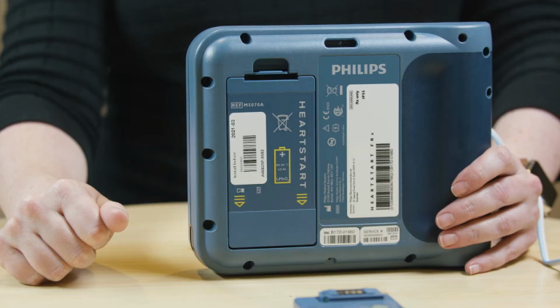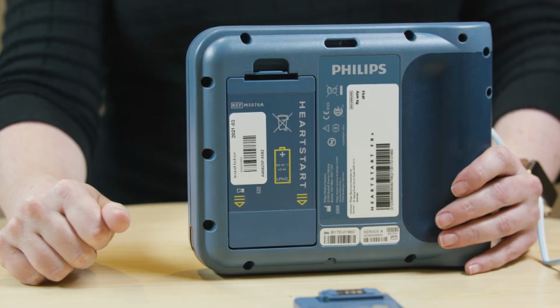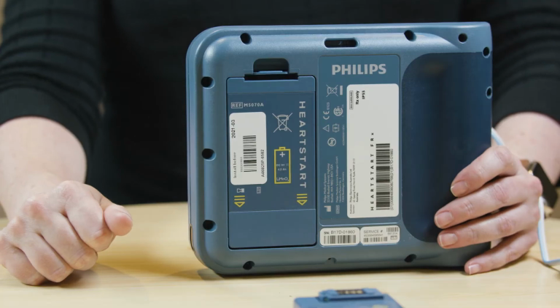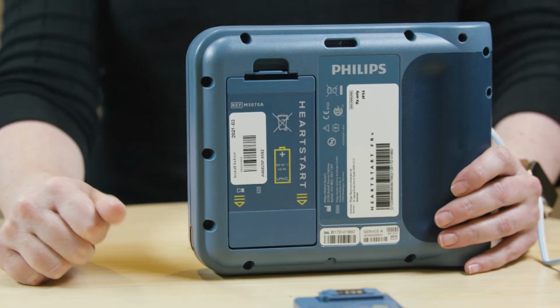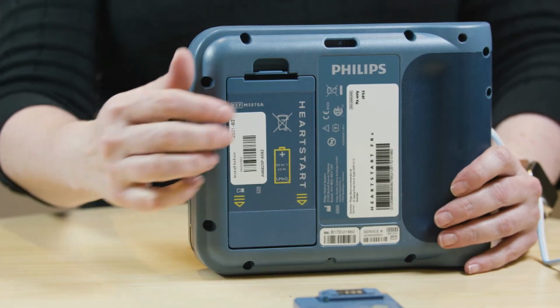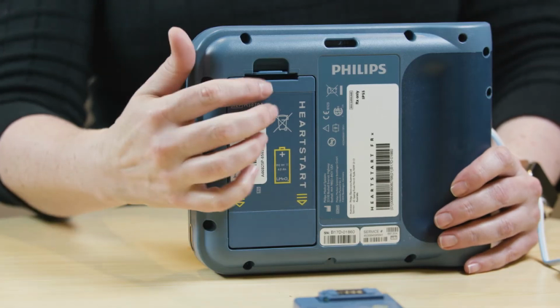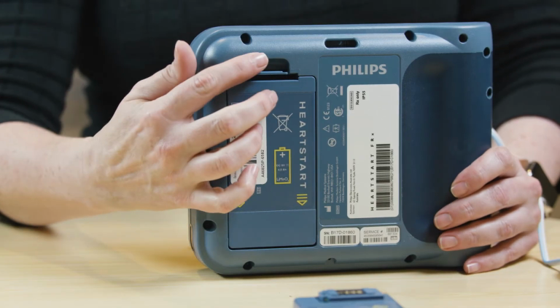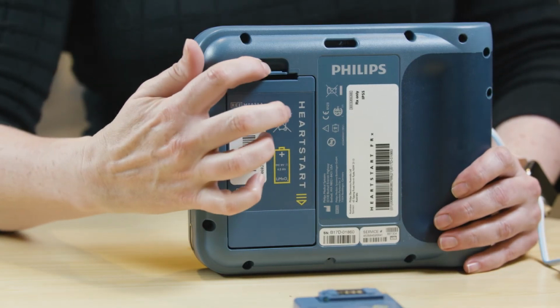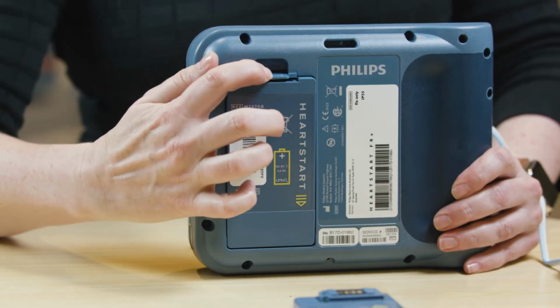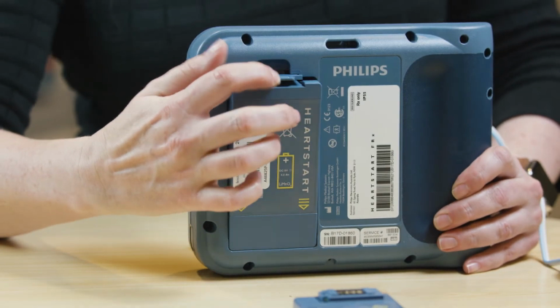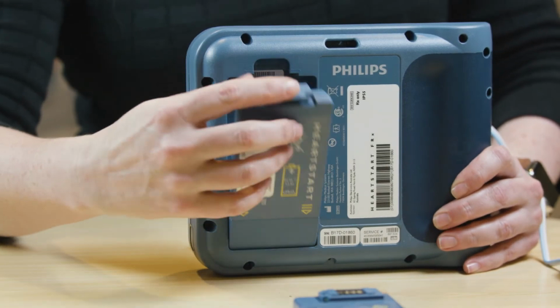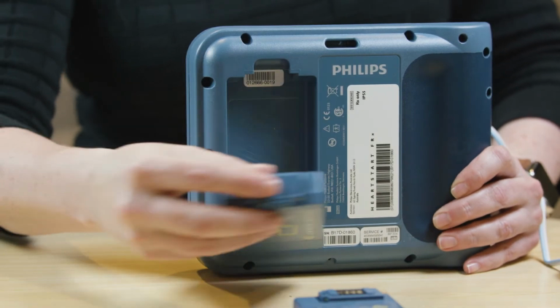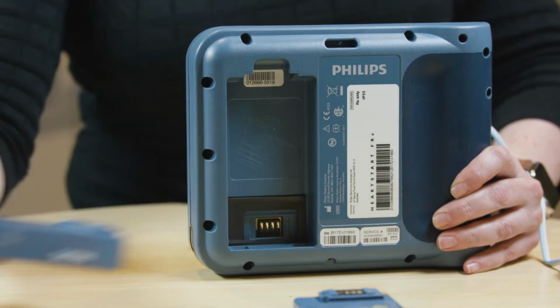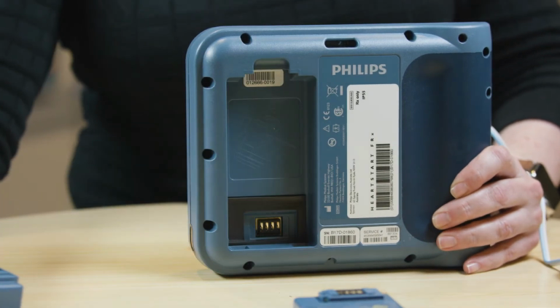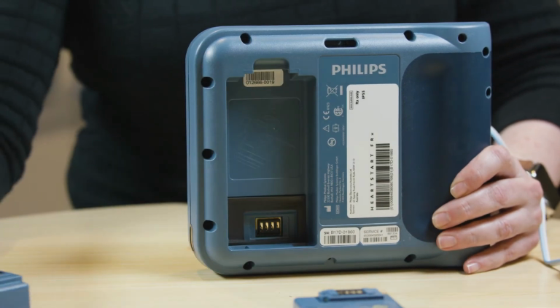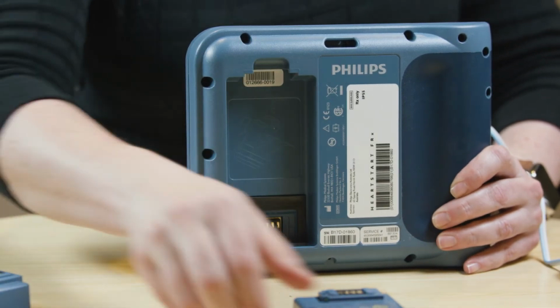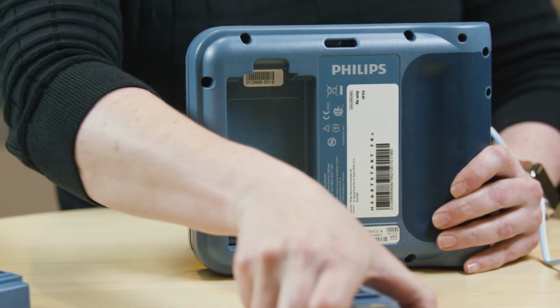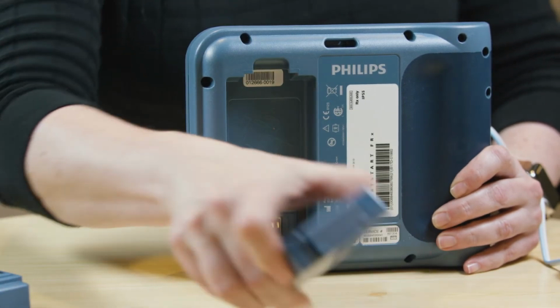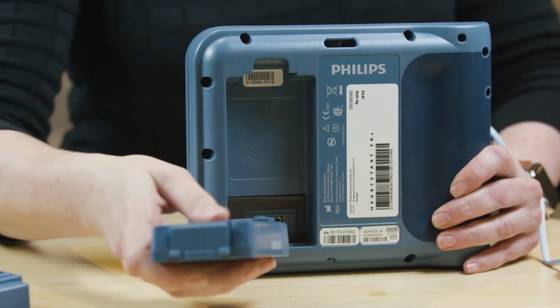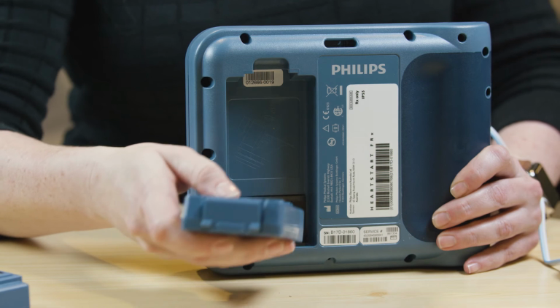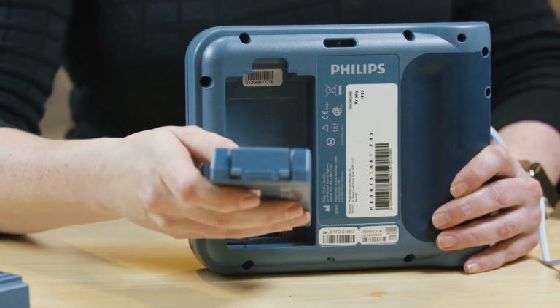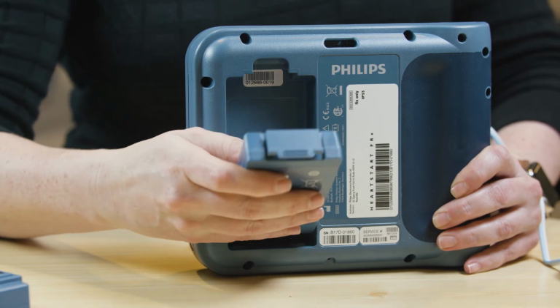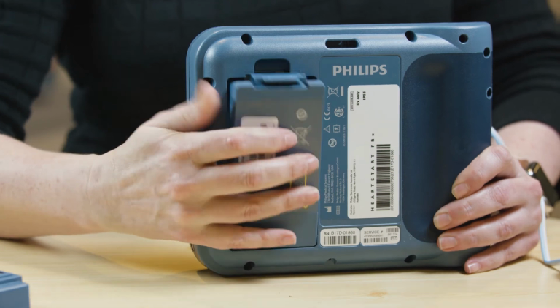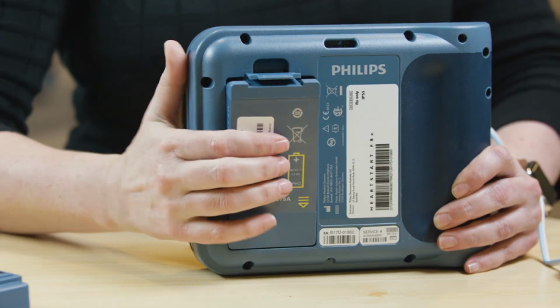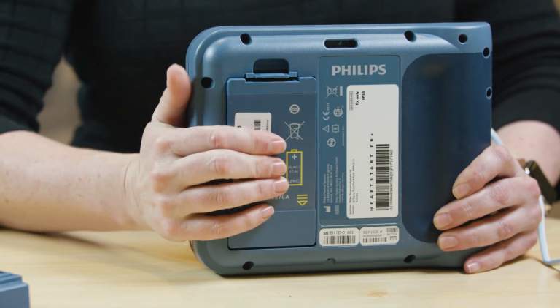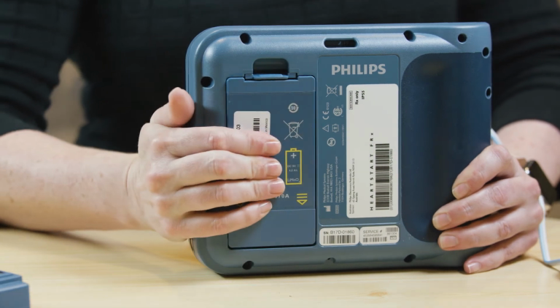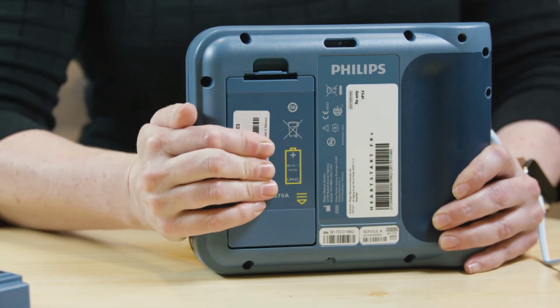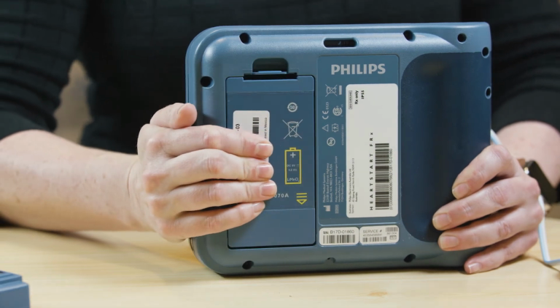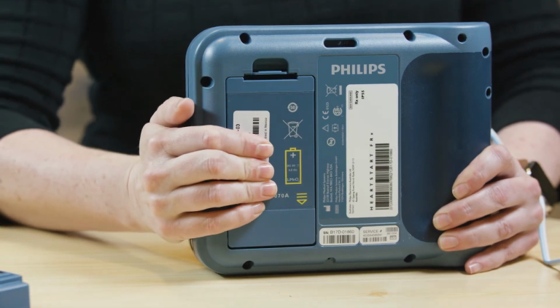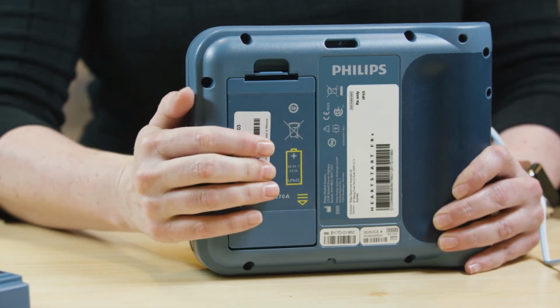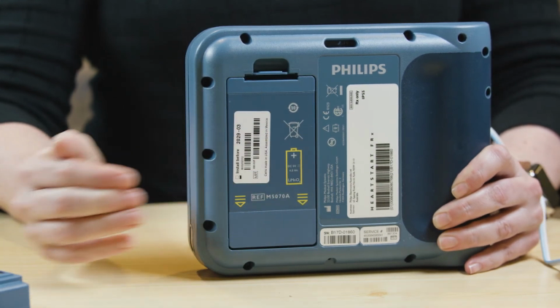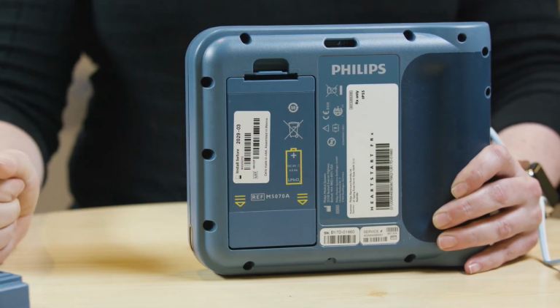To change the battery, press the latch to pop out the old battery and slip in the new one, bottom end first, snapping the top firmly into place.